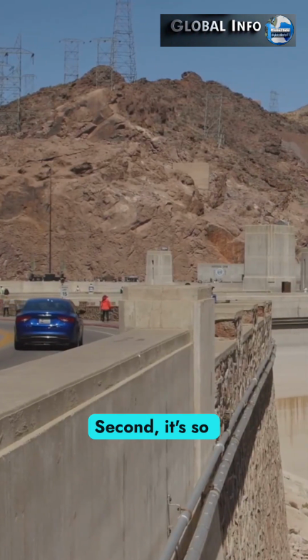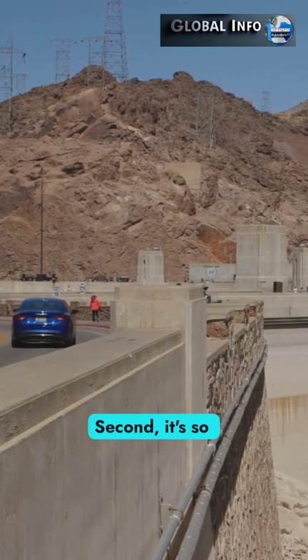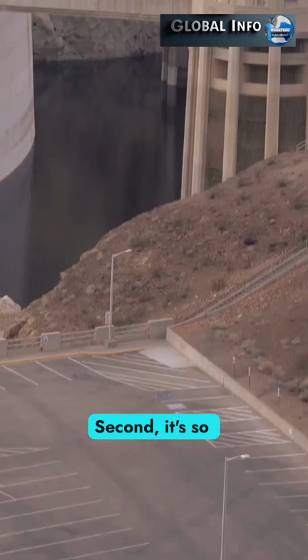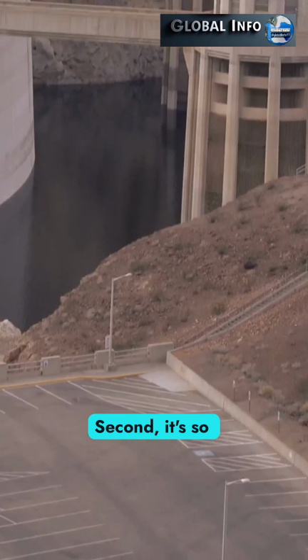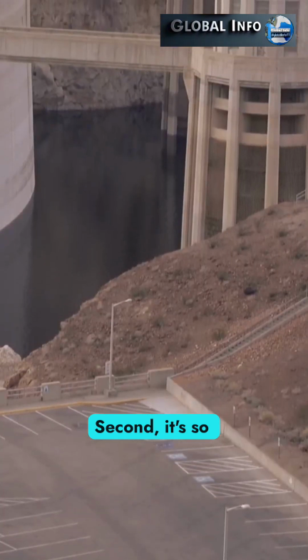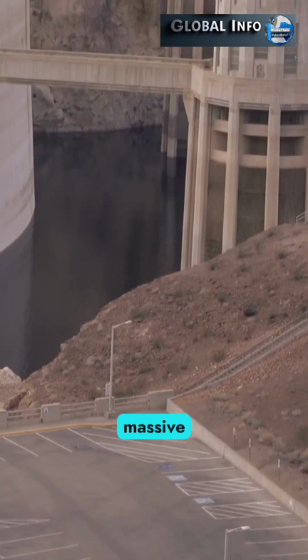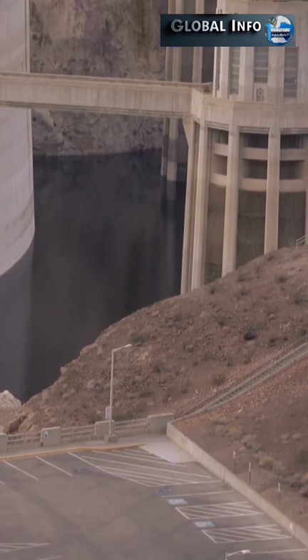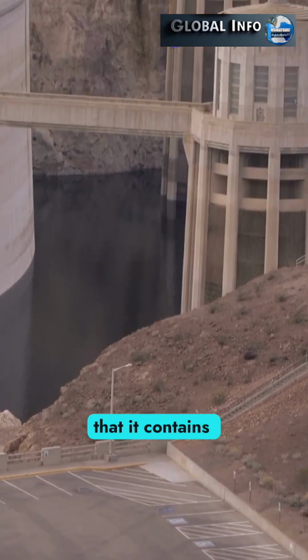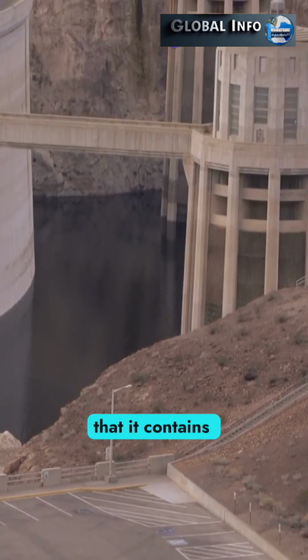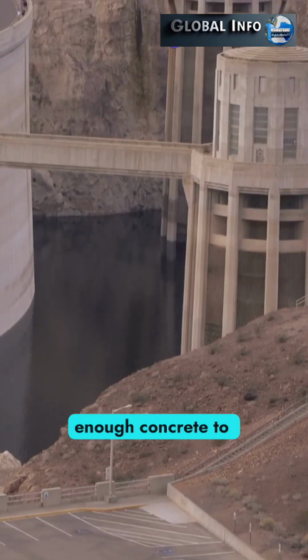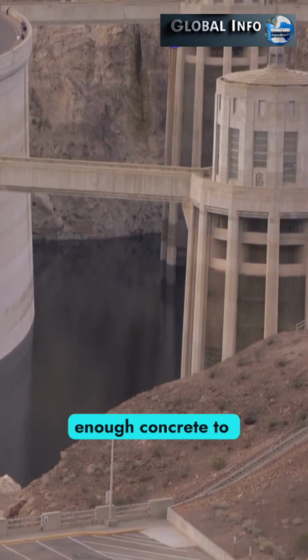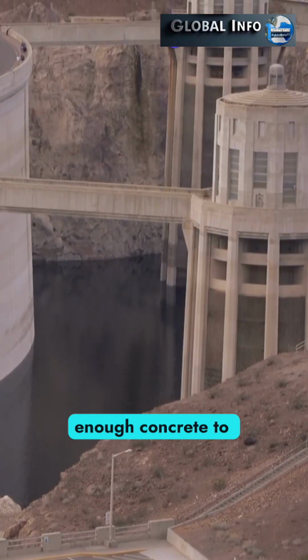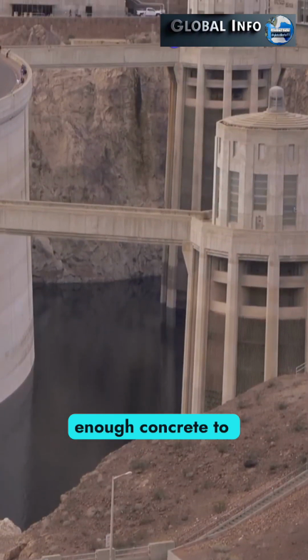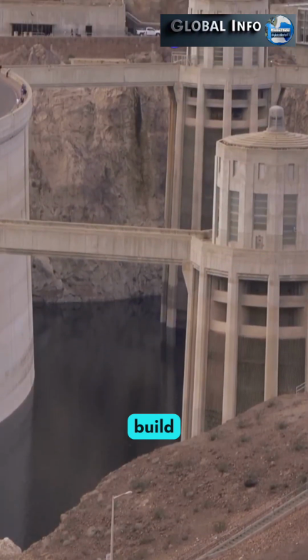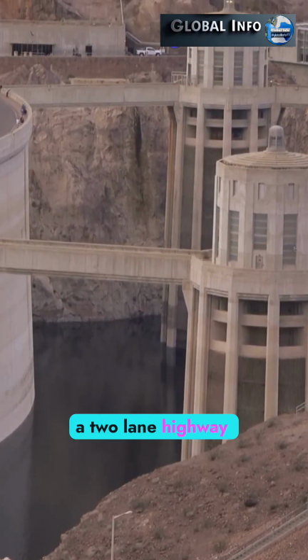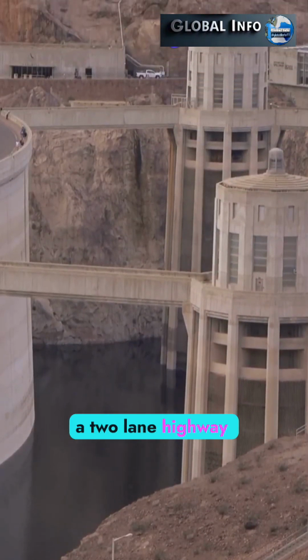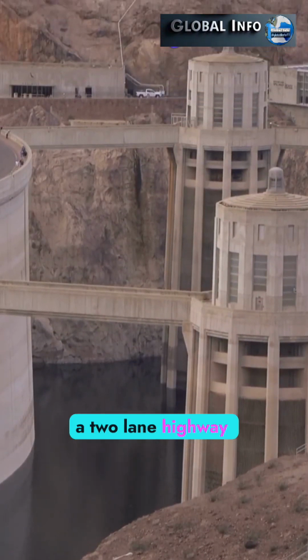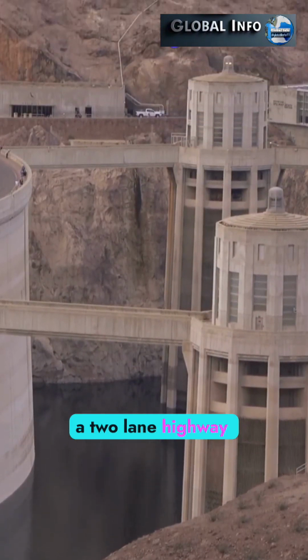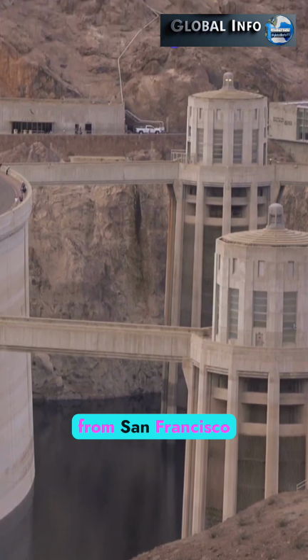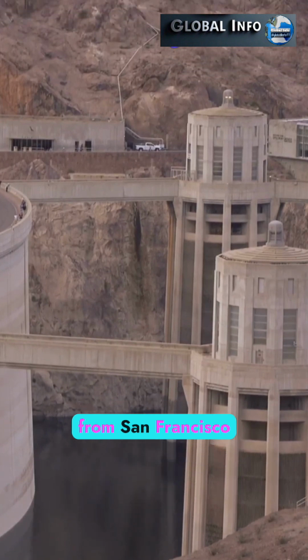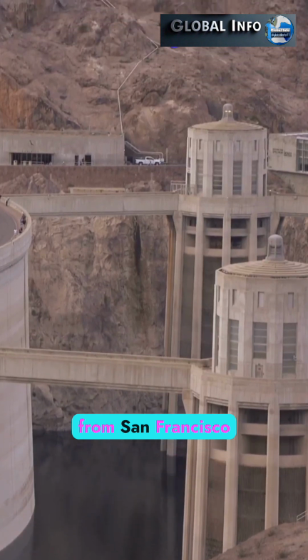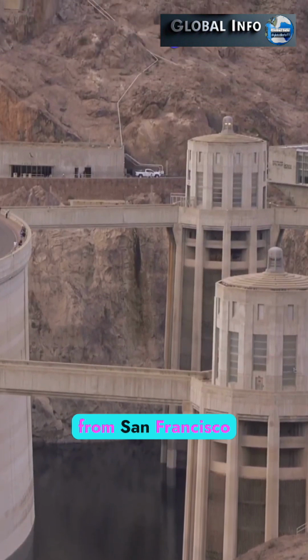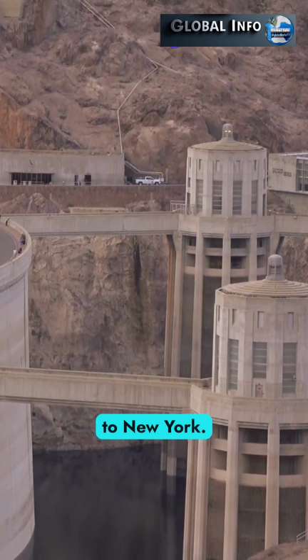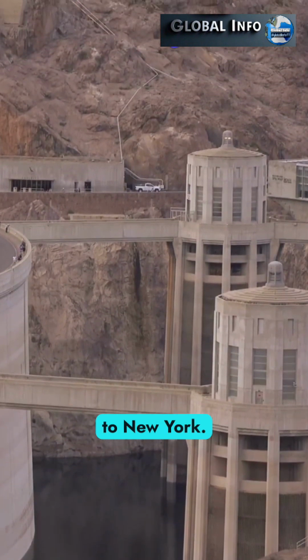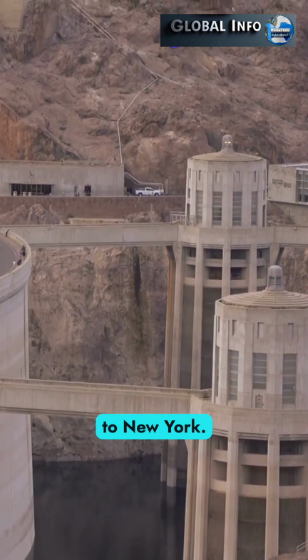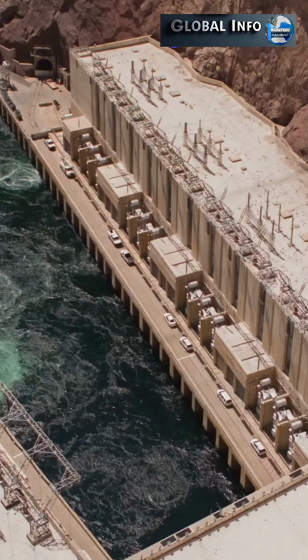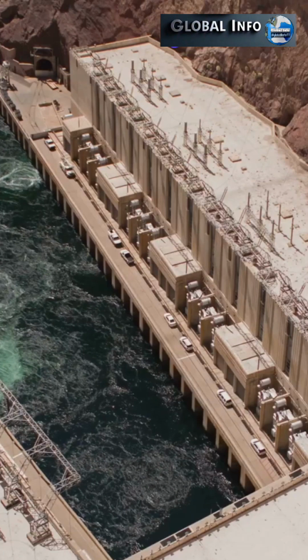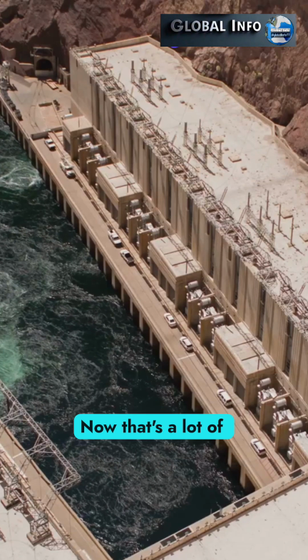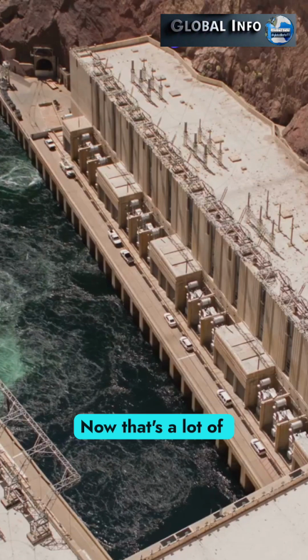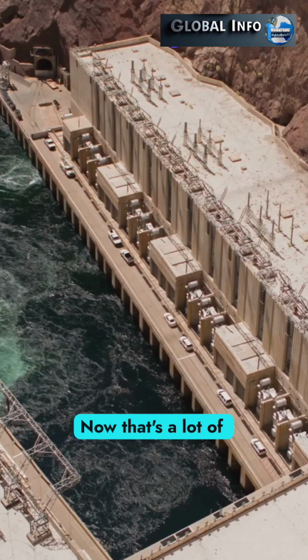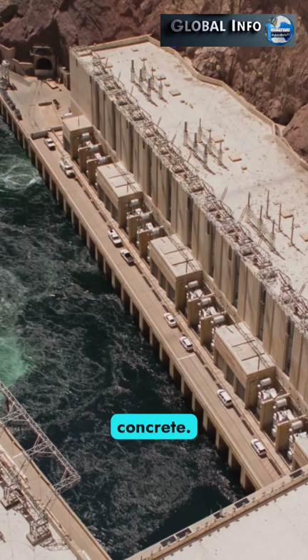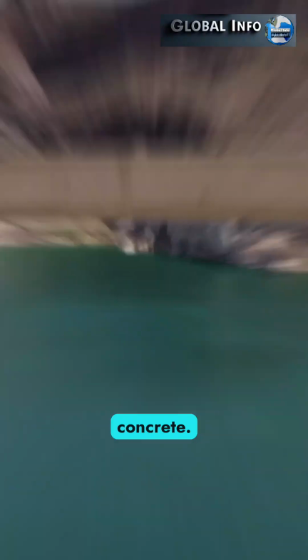Second, it's so massive that it contains enough concrete to build a two-lane highway from San Francisco to New York. Now that's a lot of concrete.